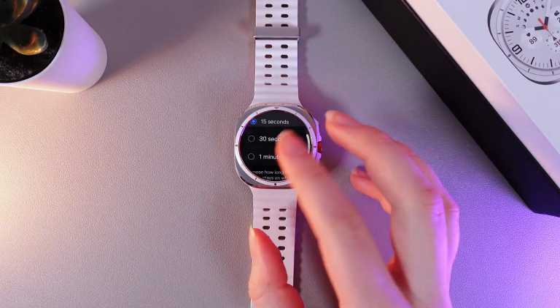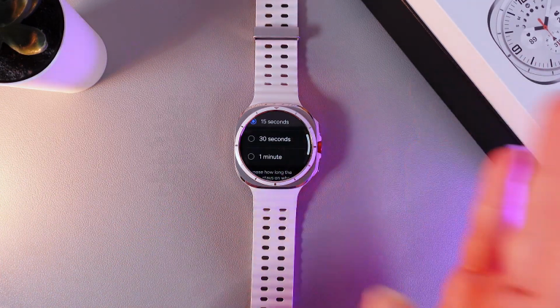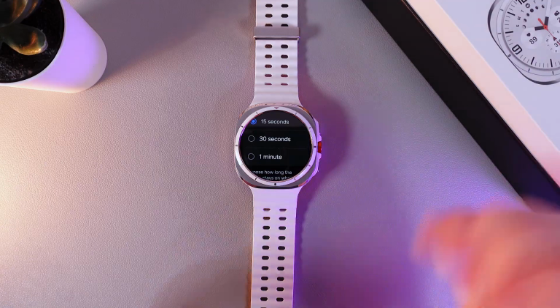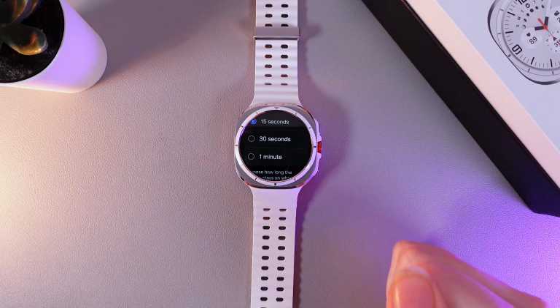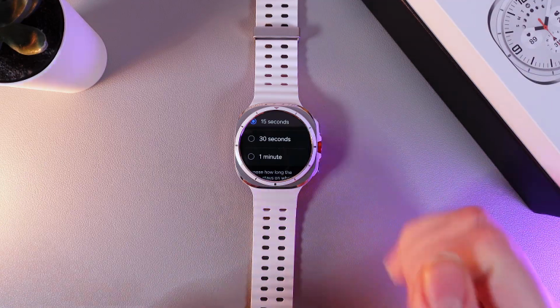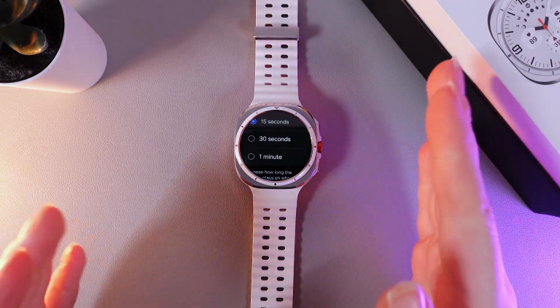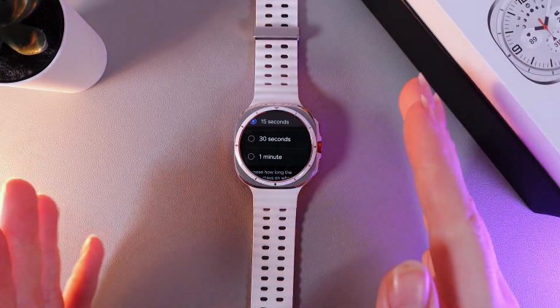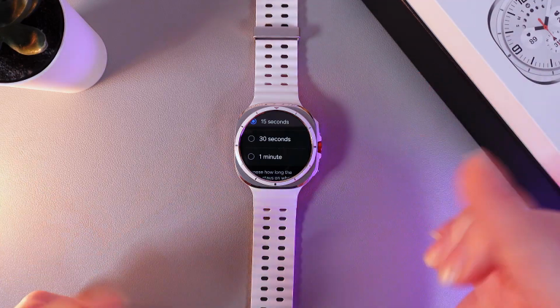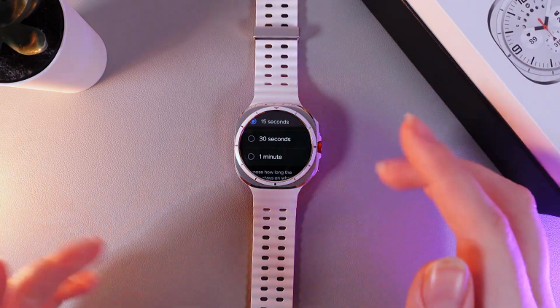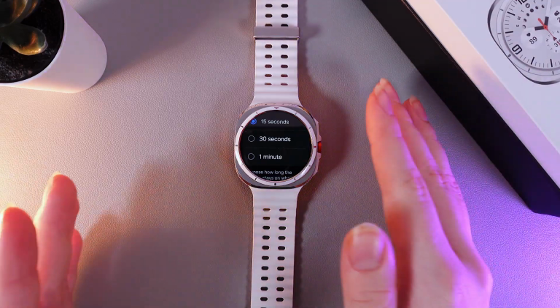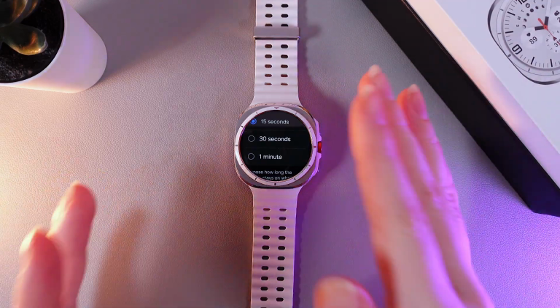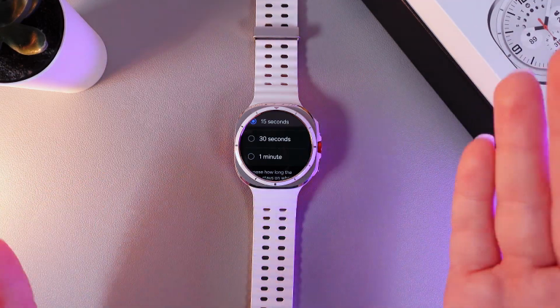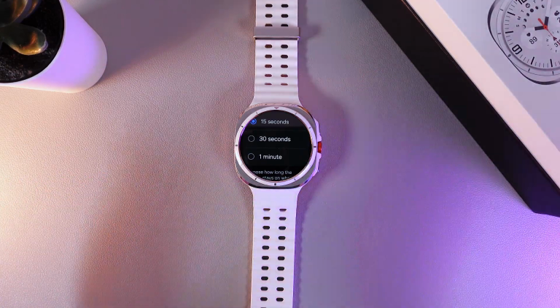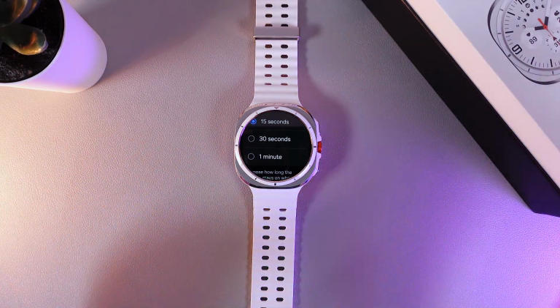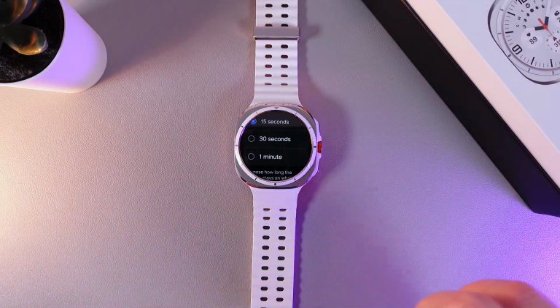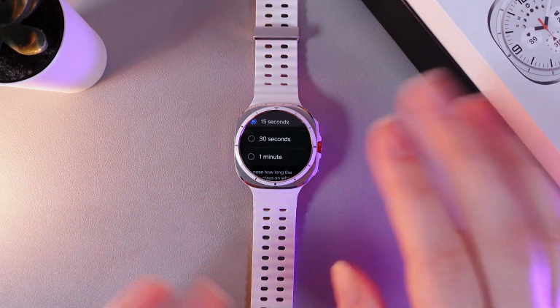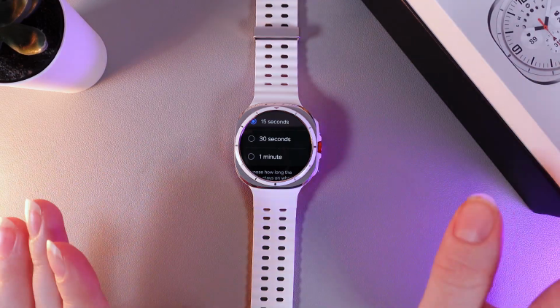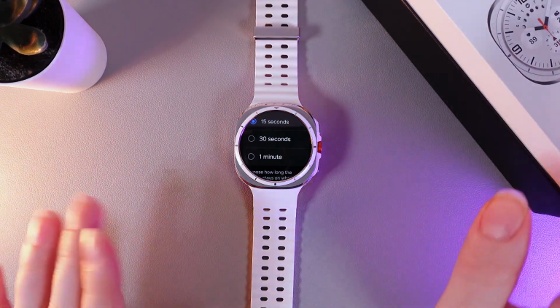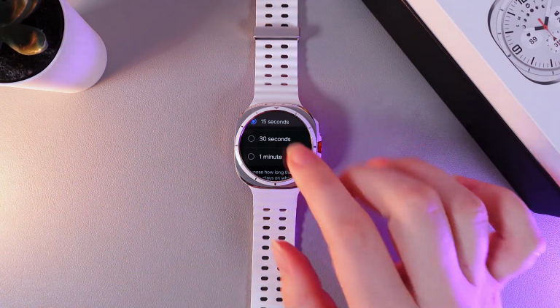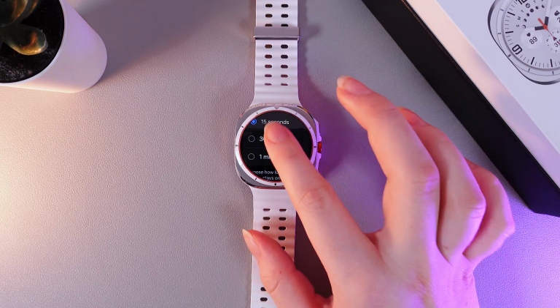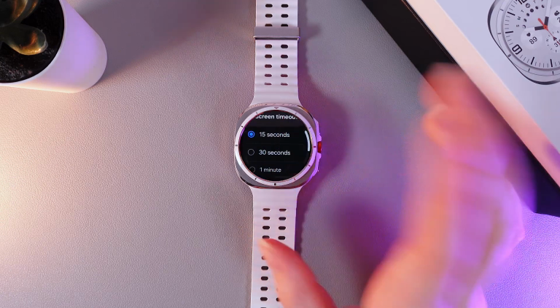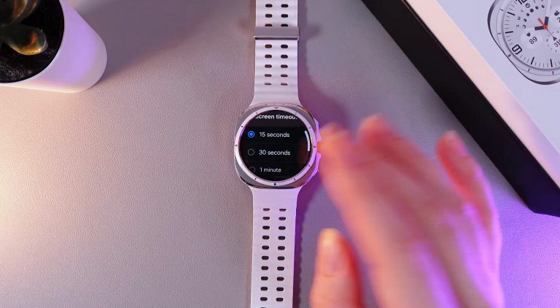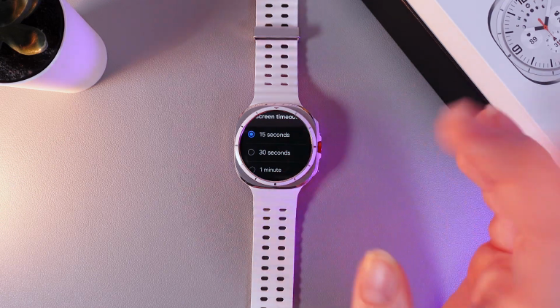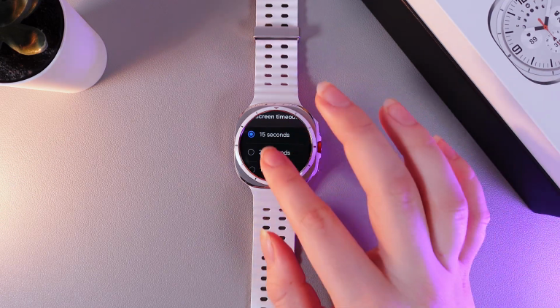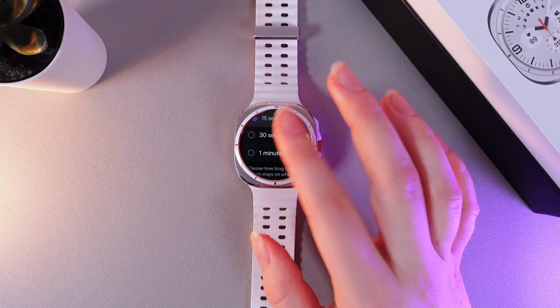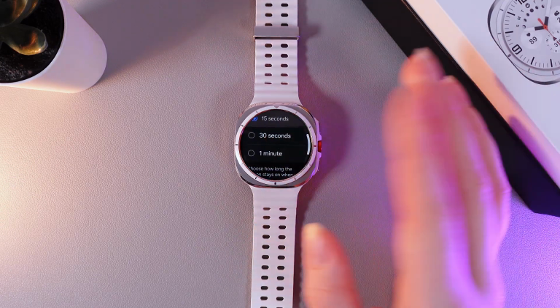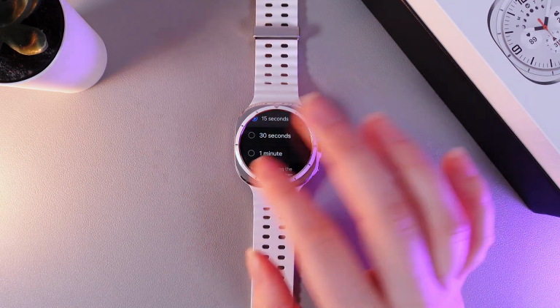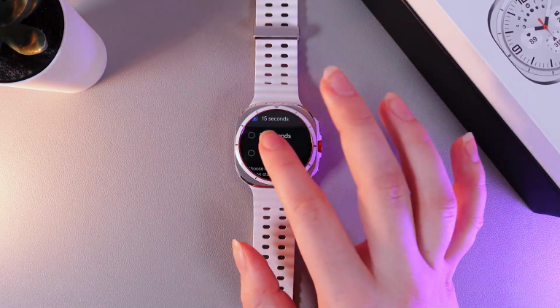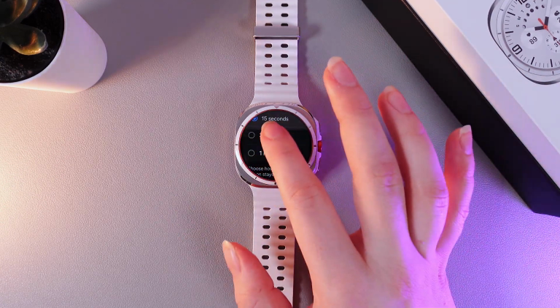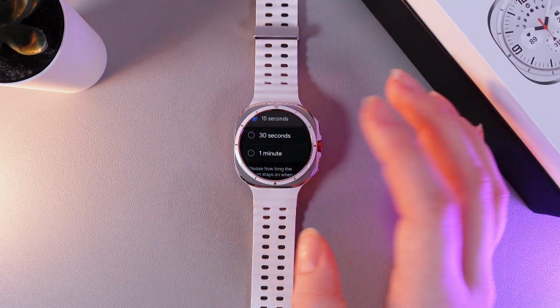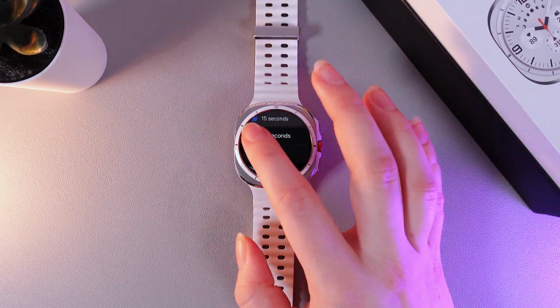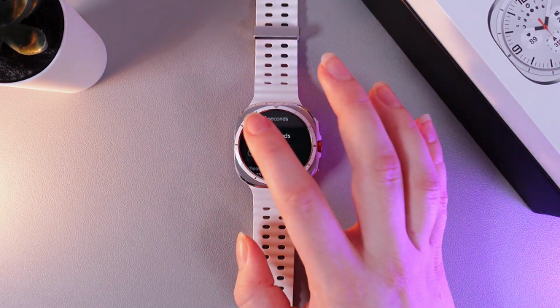The screen timeout is the time in which the screen will fall asleep again while not being in use. So you can choose the time from 15 seconds to 1 minute. I will leave it on 30 seconds.